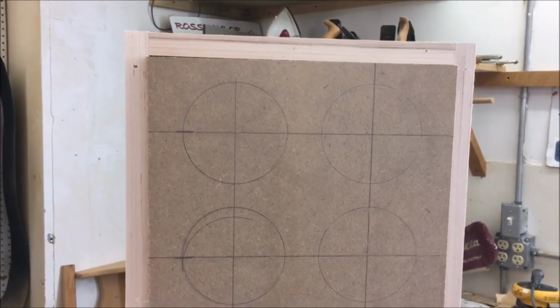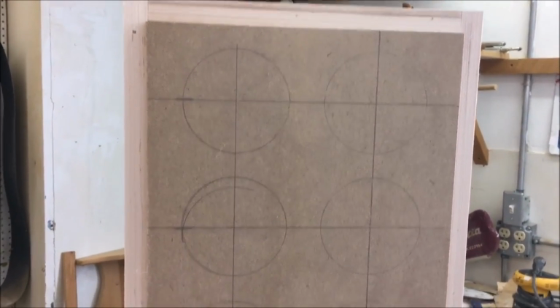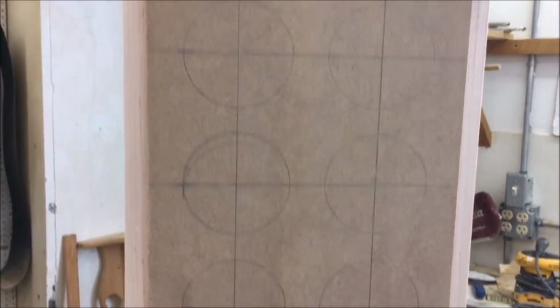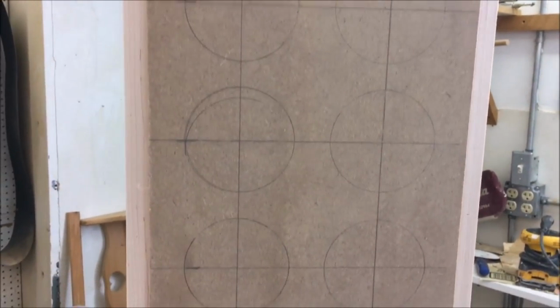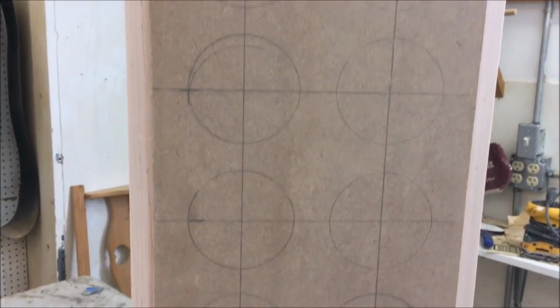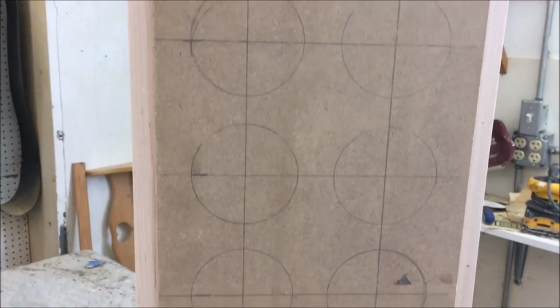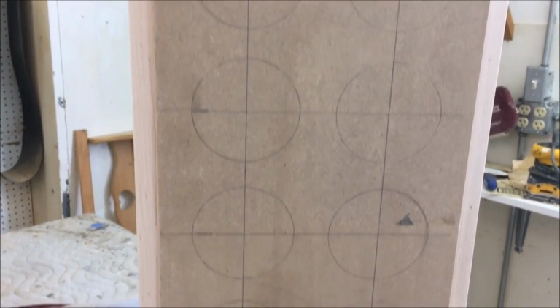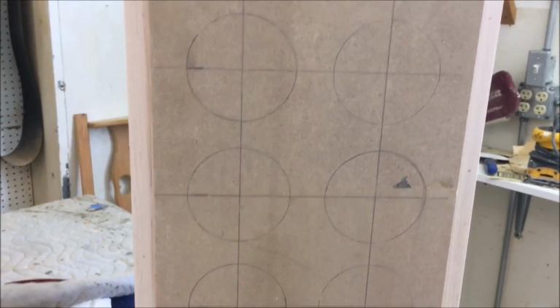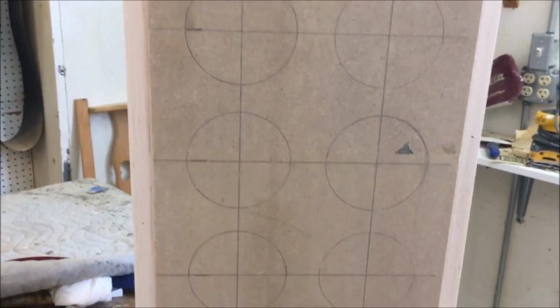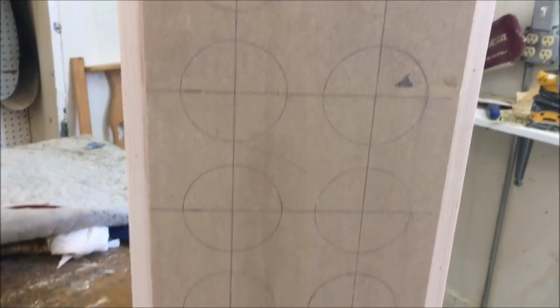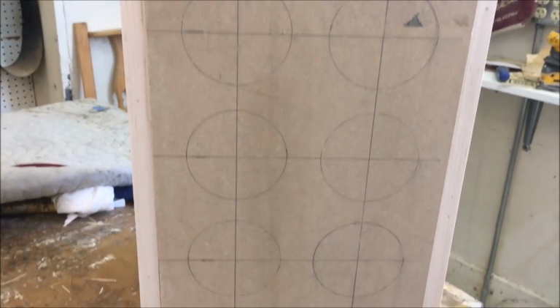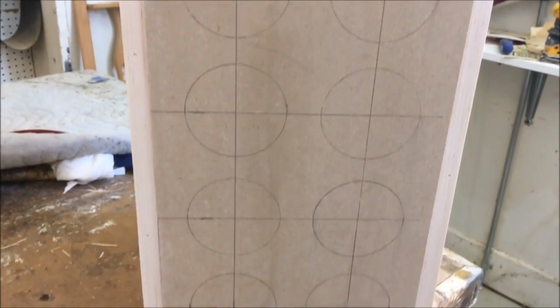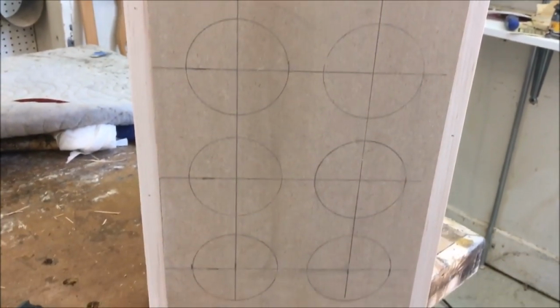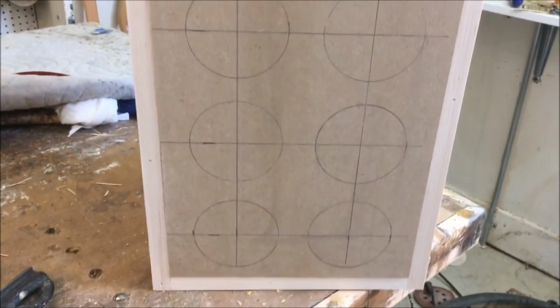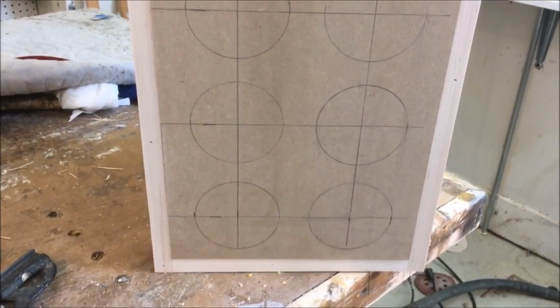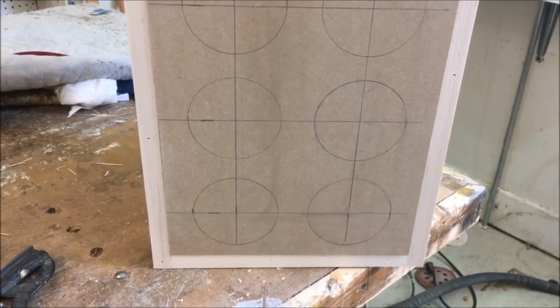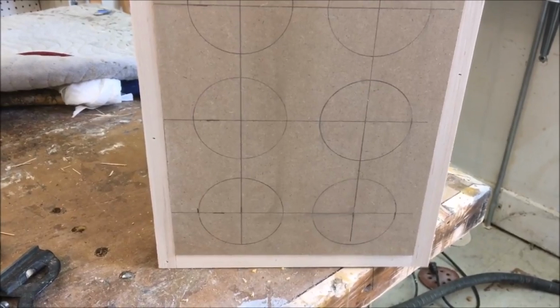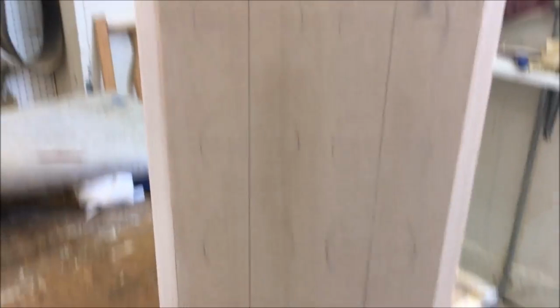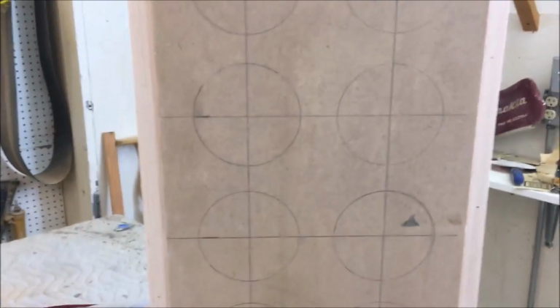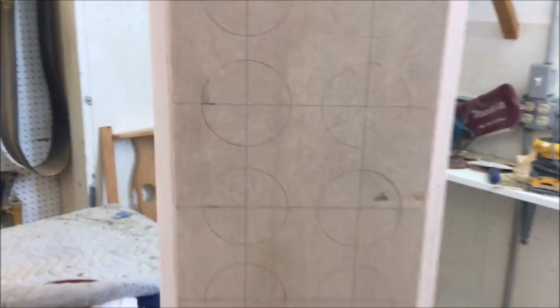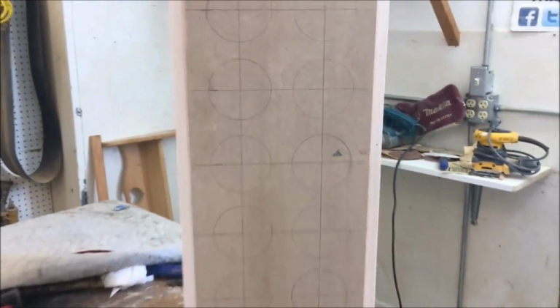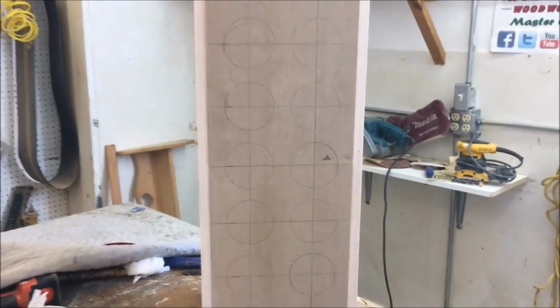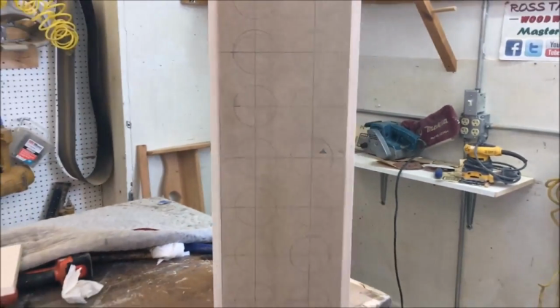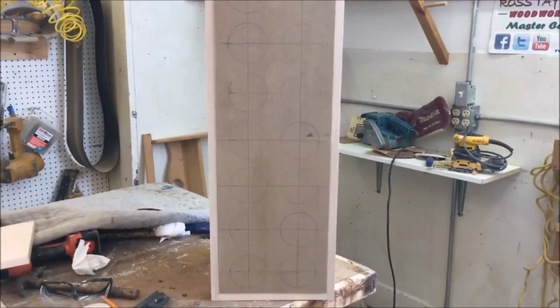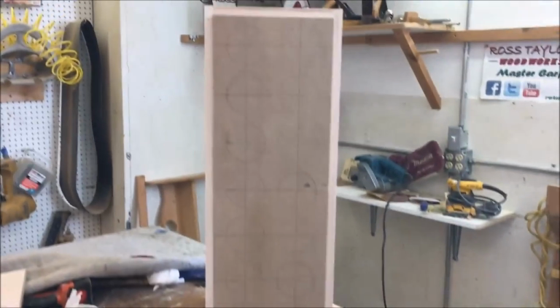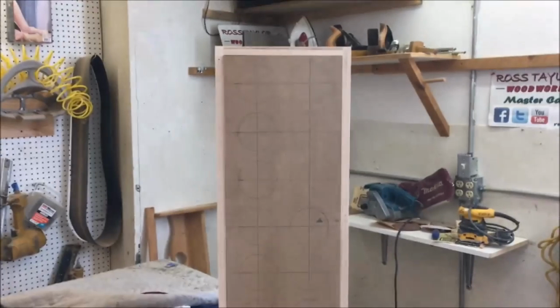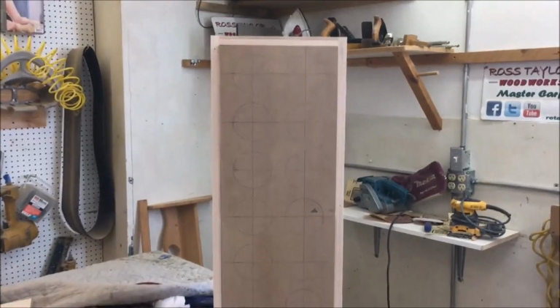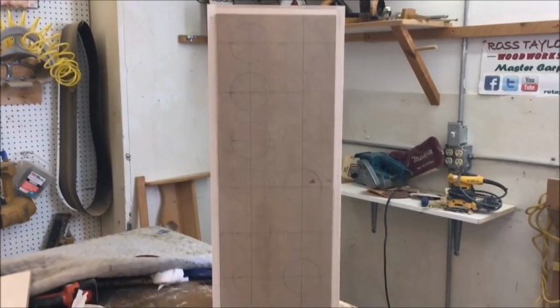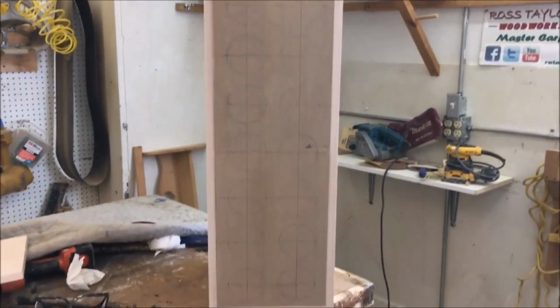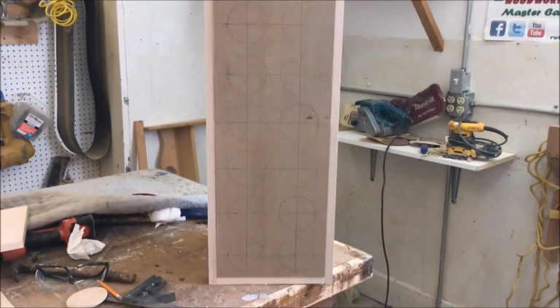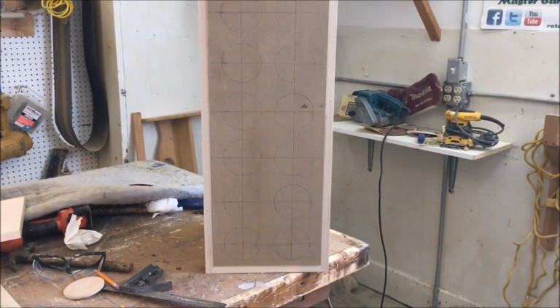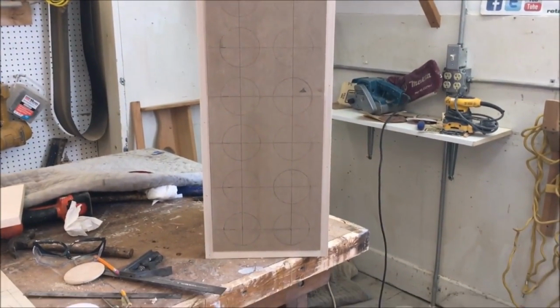I've got my board in the cabinet — just doing a dry fit to see what it looks like. I'm going to step back and see what it looks like. It all looks good.